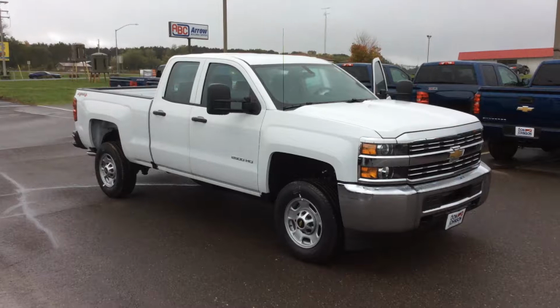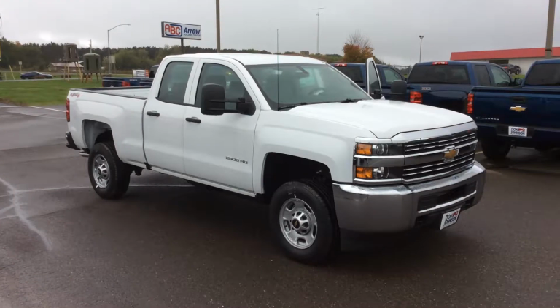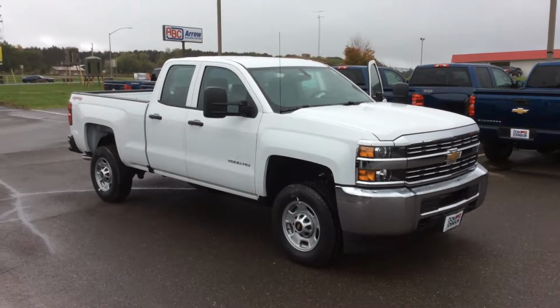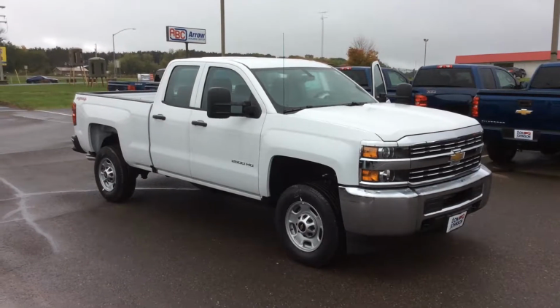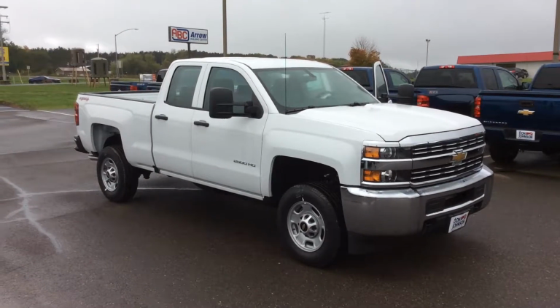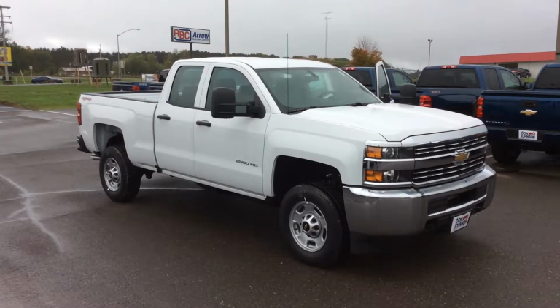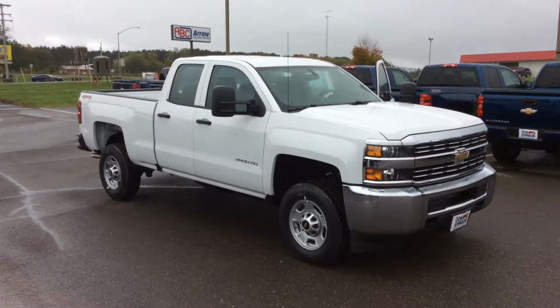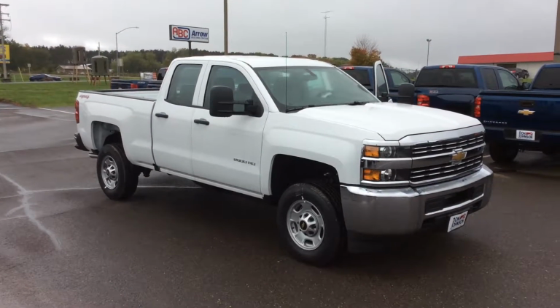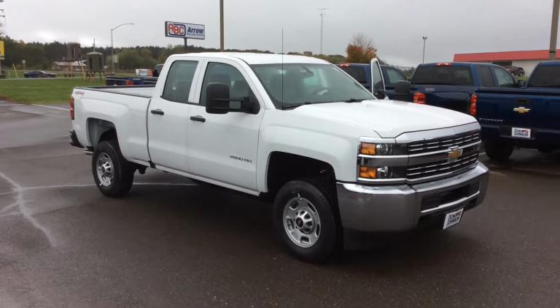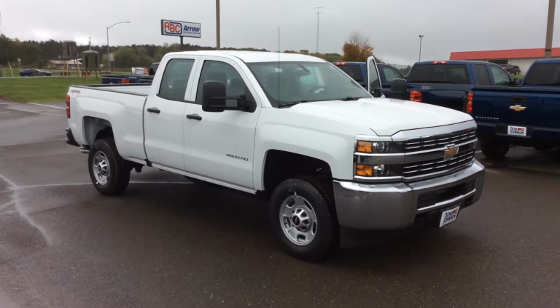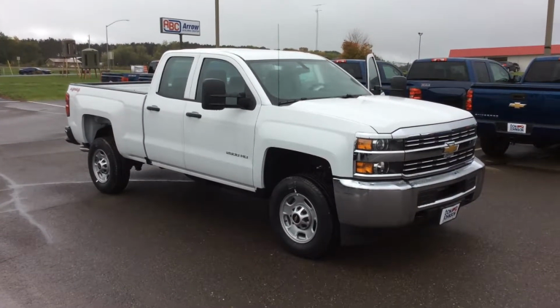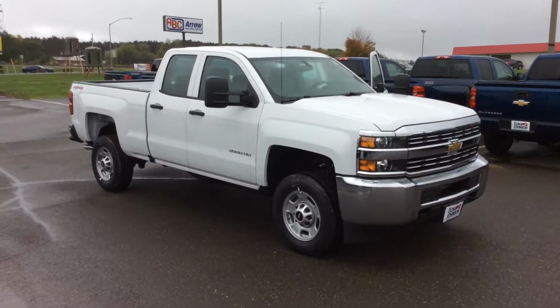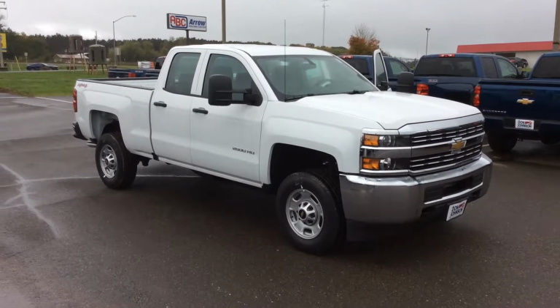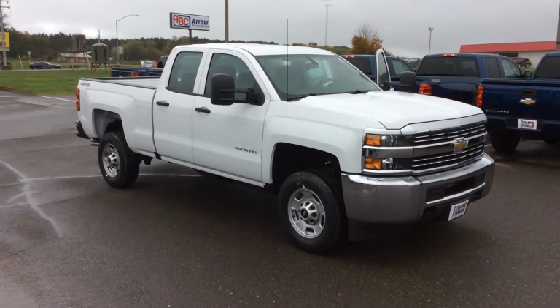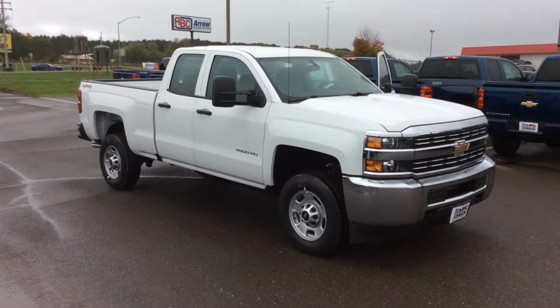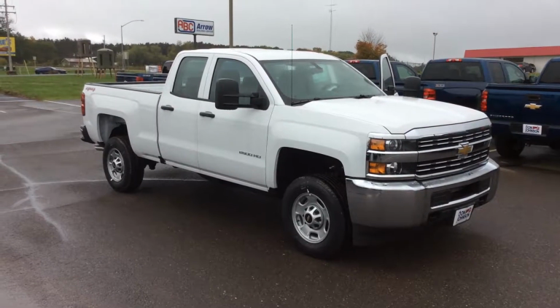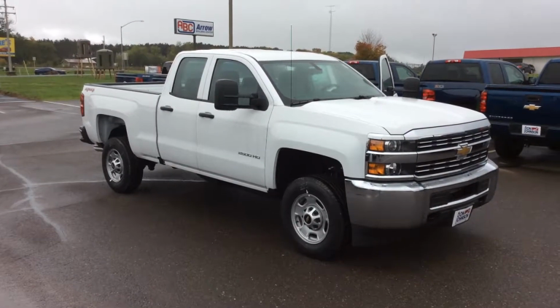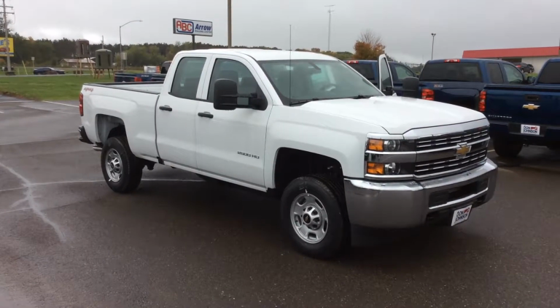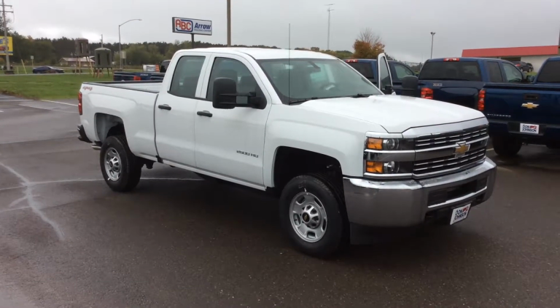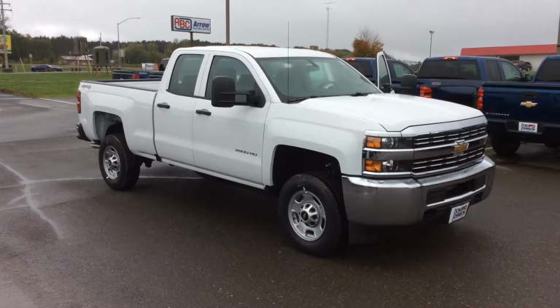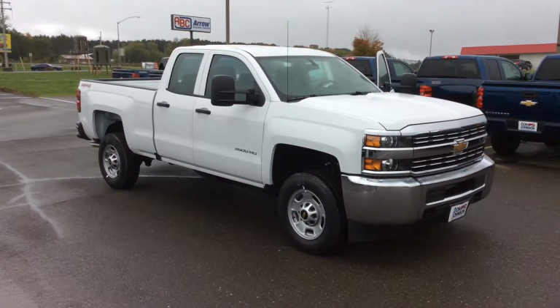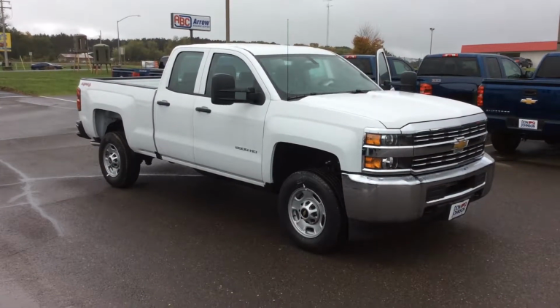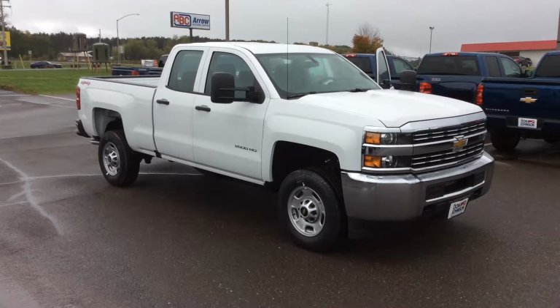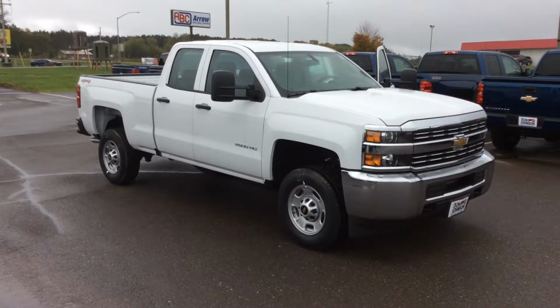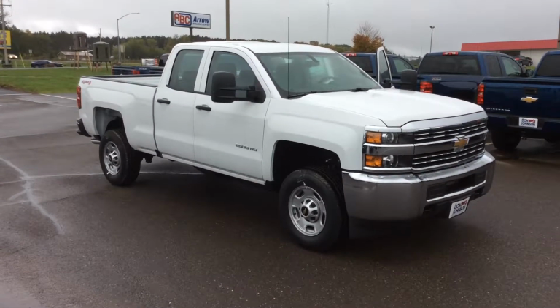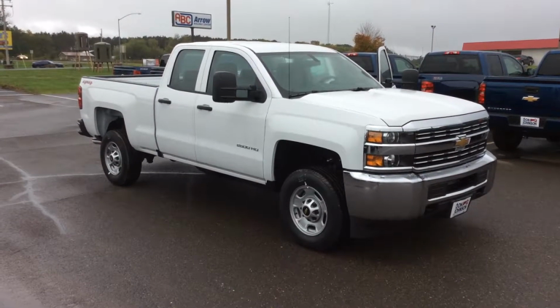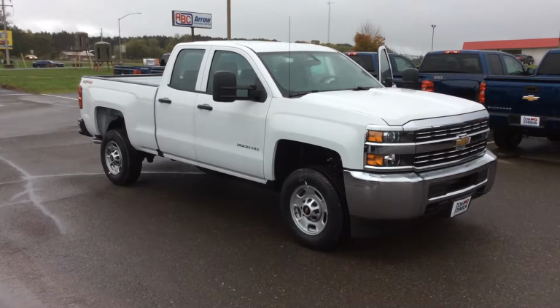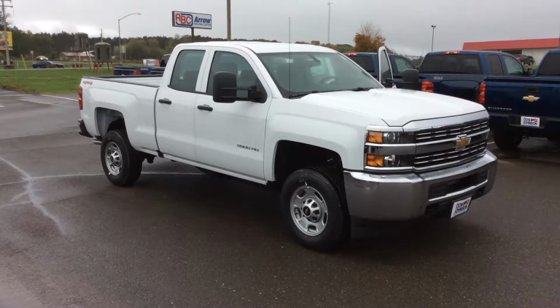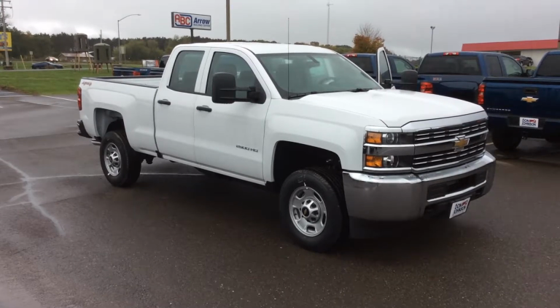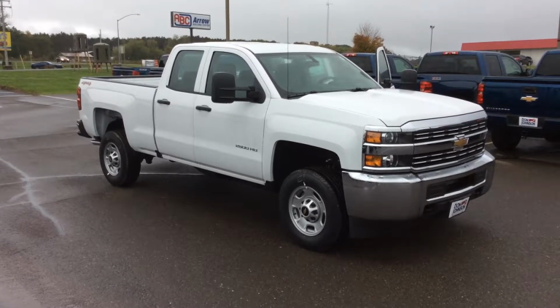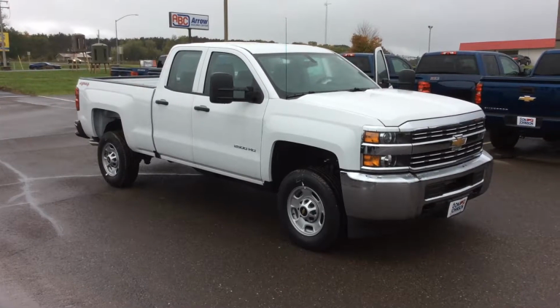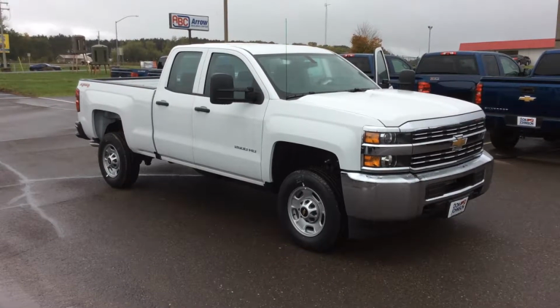This is Bob at Don Johnson Motors here in Rice Lake, Wisconsin. Taking a look at one of the trucks that we've added to our new car inventory. What we're looking at is a 2017 Chevy Silverado work truck.